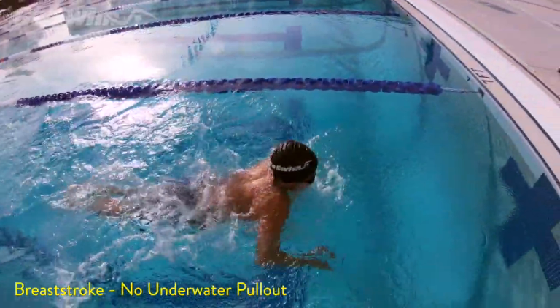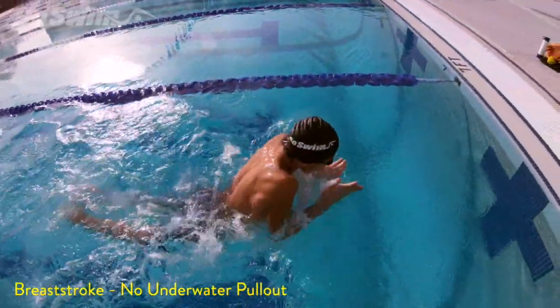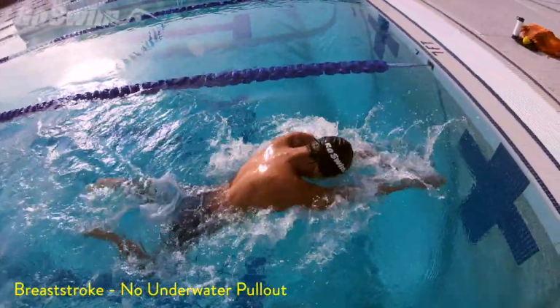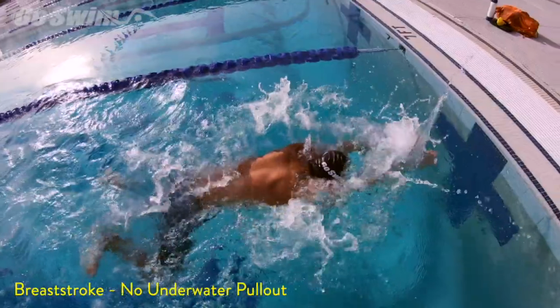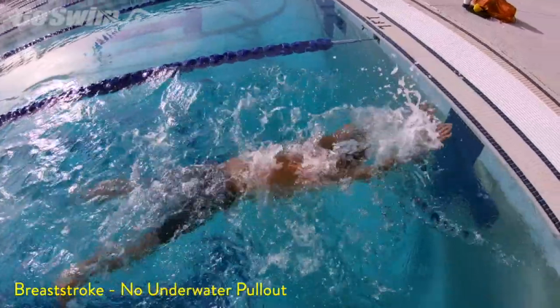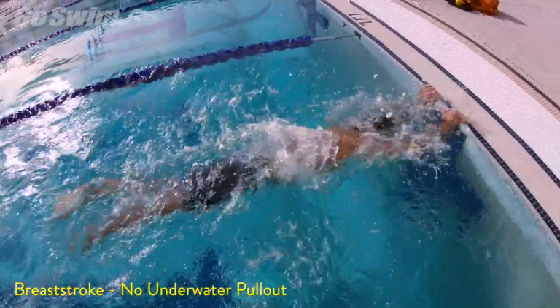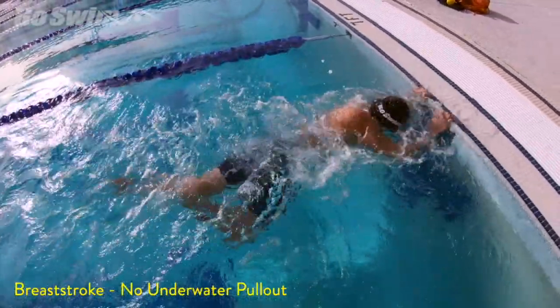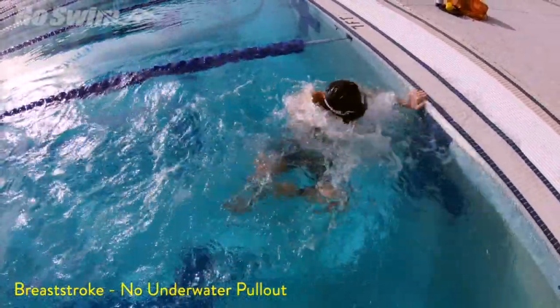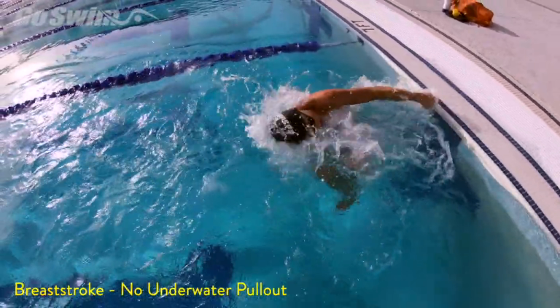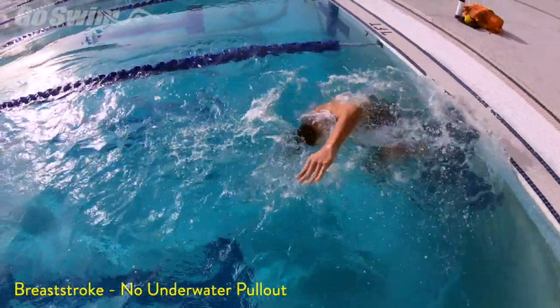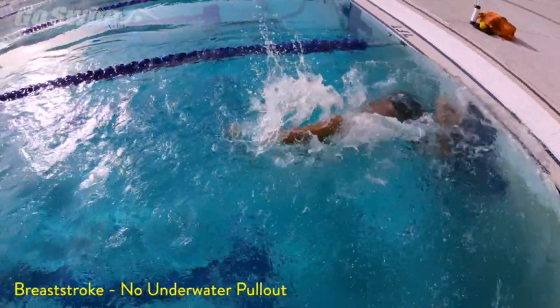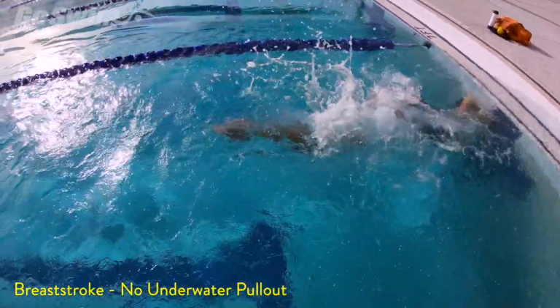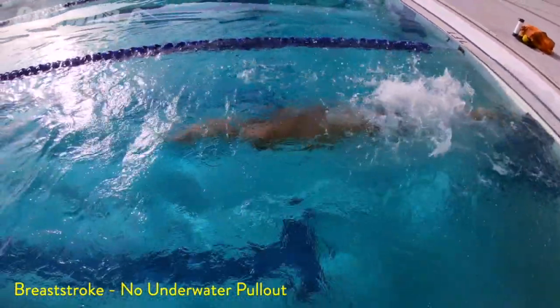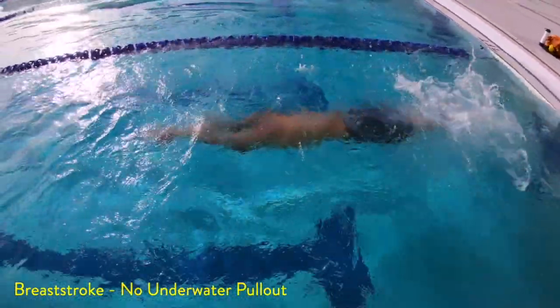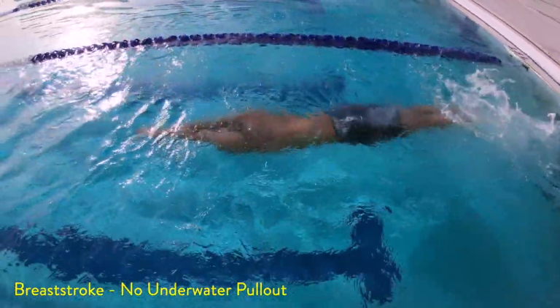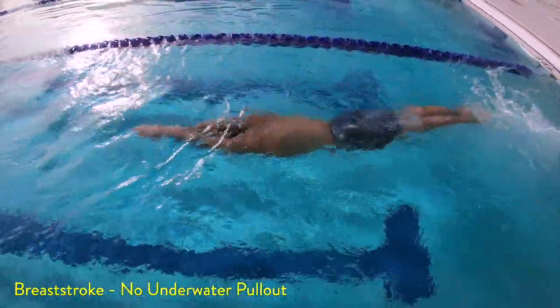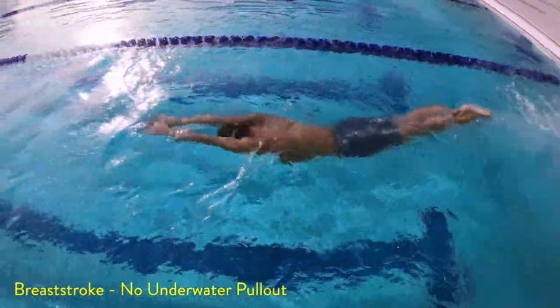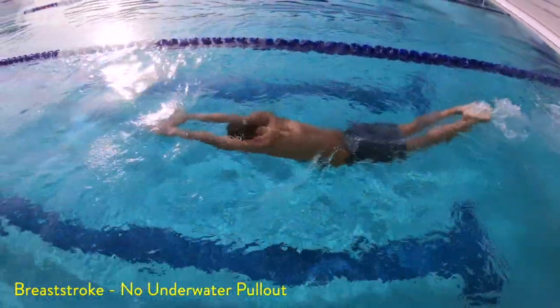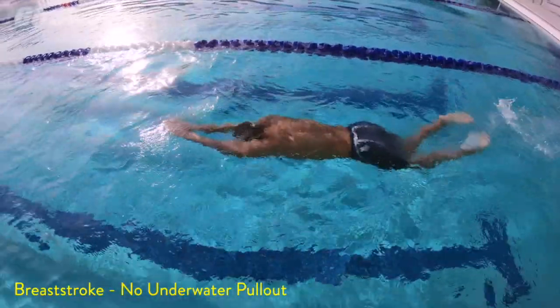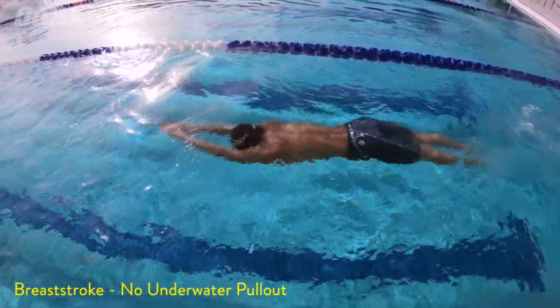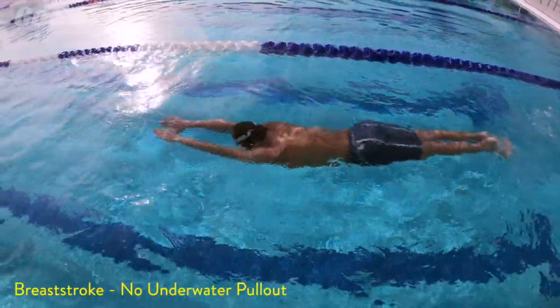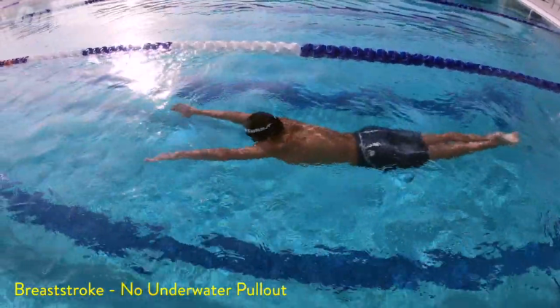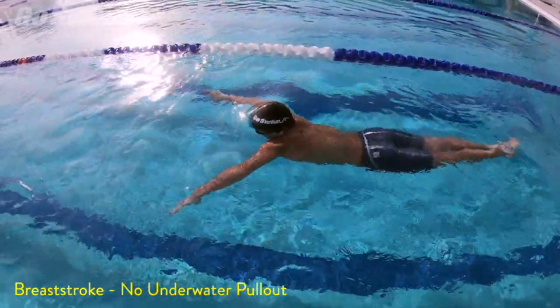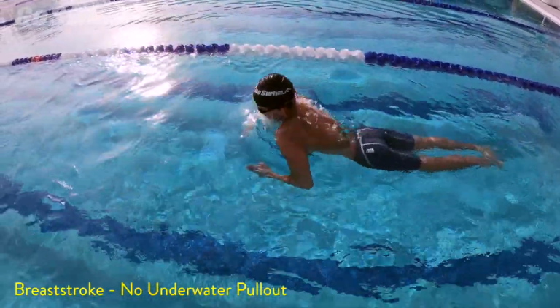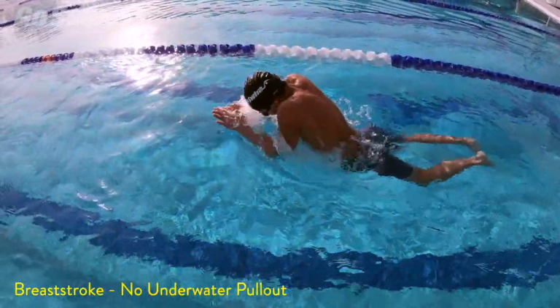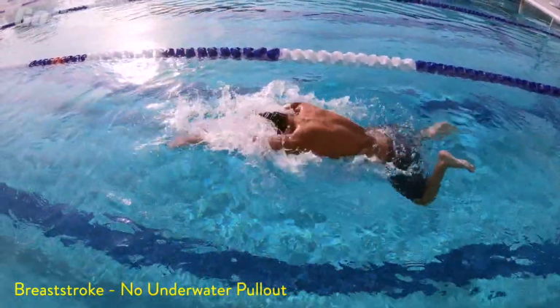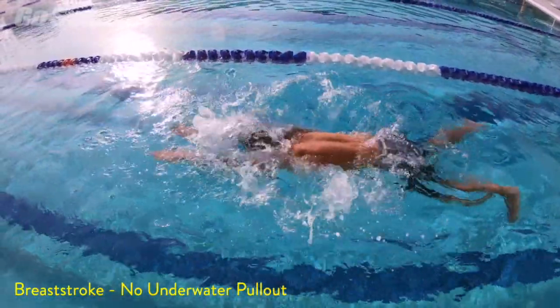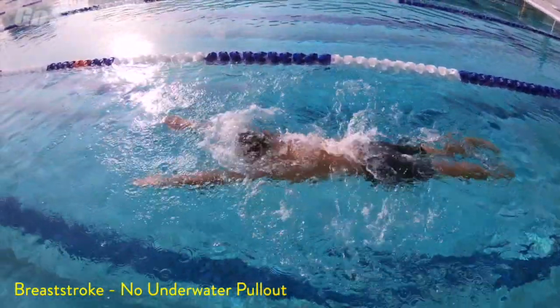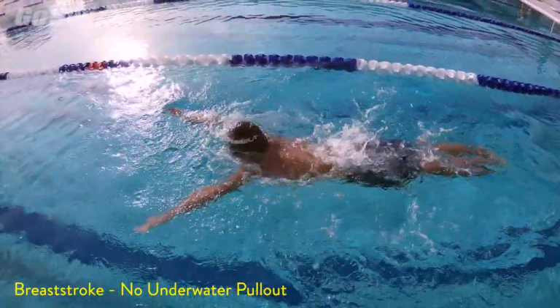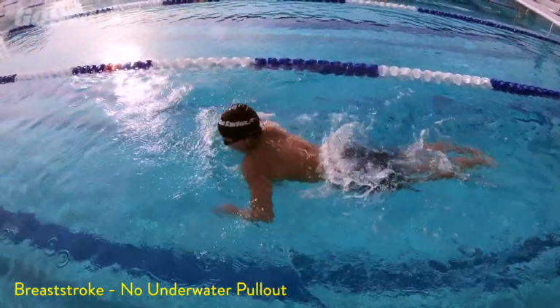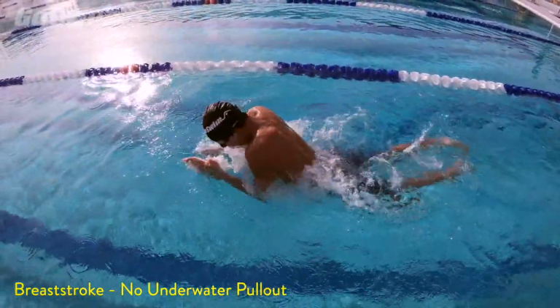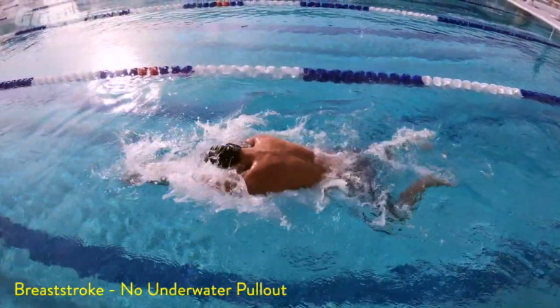If you're swimming a very short race, like a 50 on a relay, you may also opt to skip the breath on the turn. You'll be getting to air very soon anyway, so that's just an option to work on.